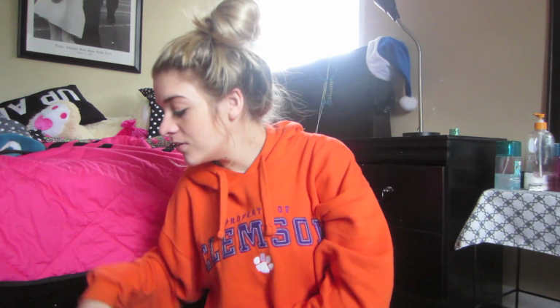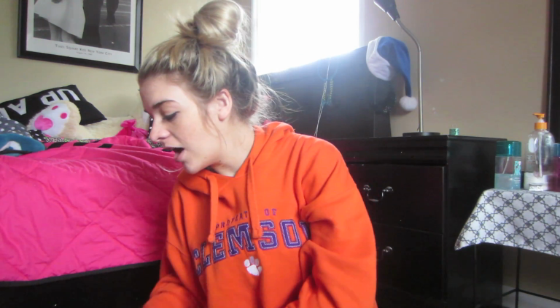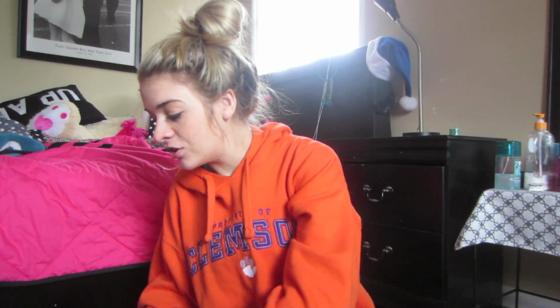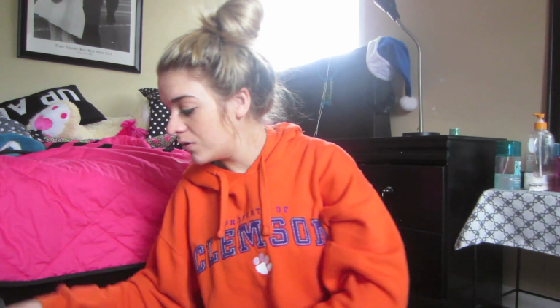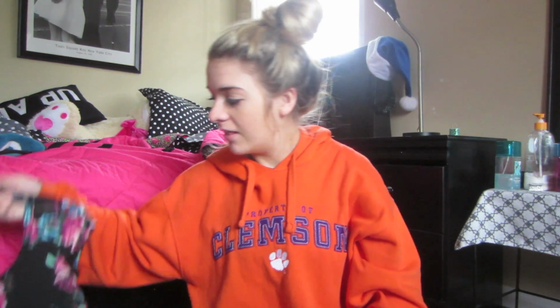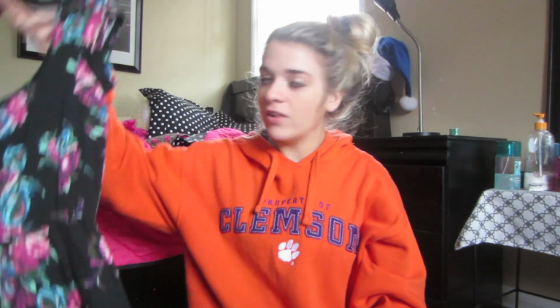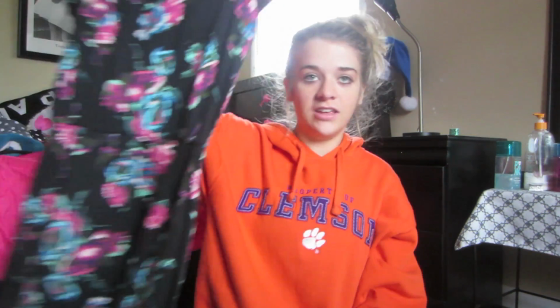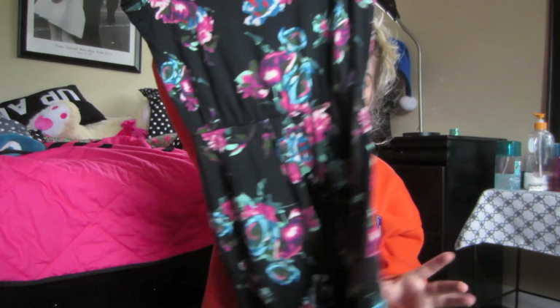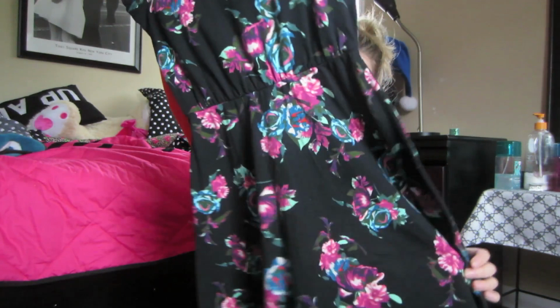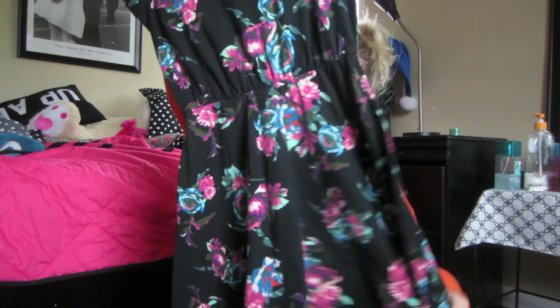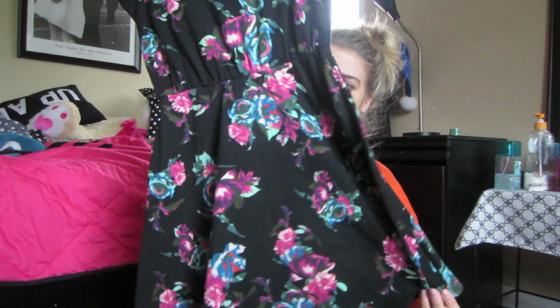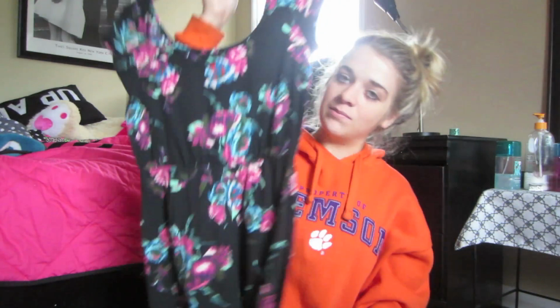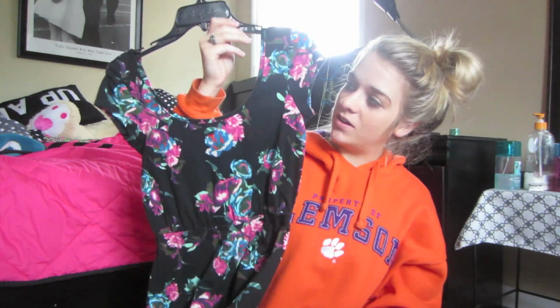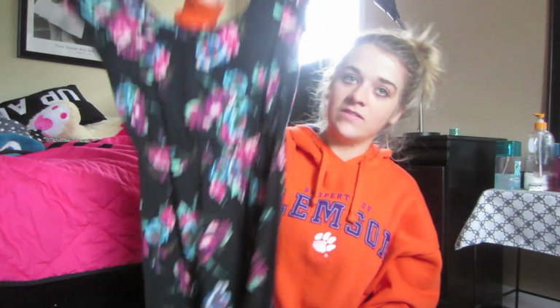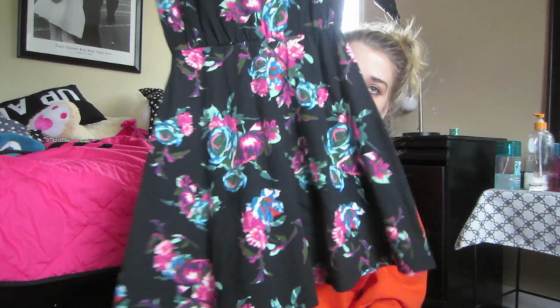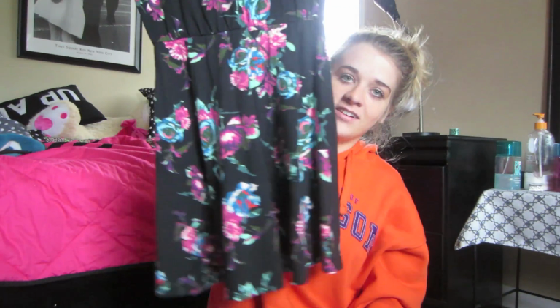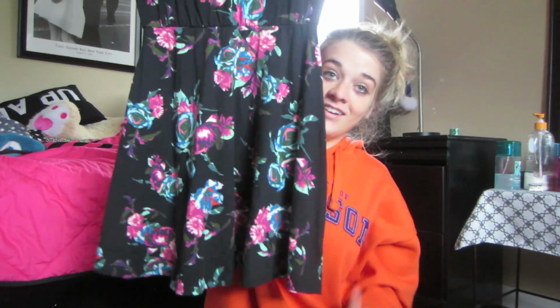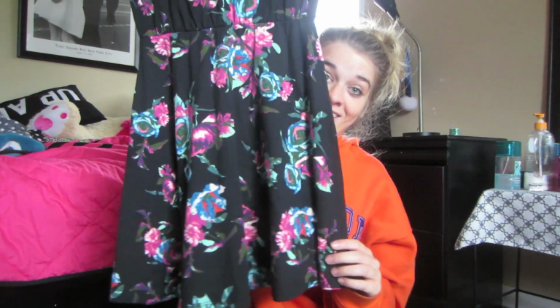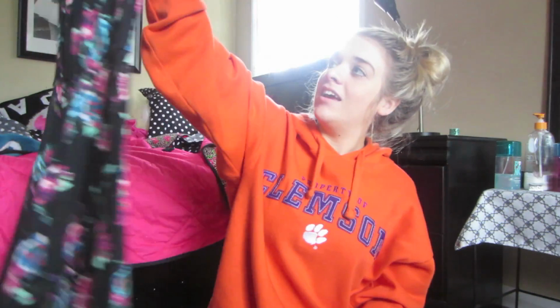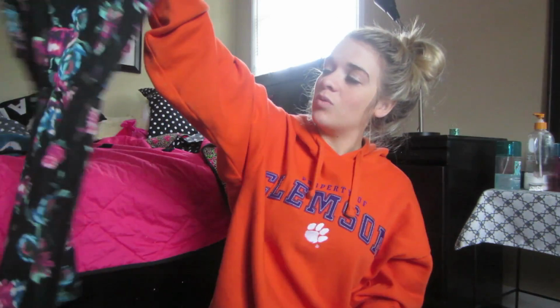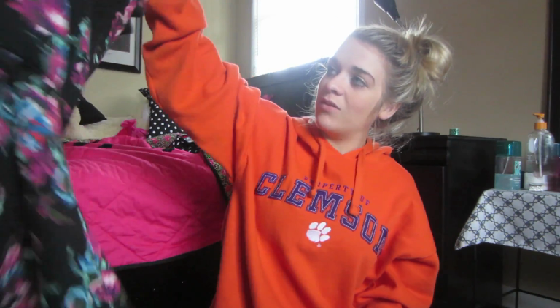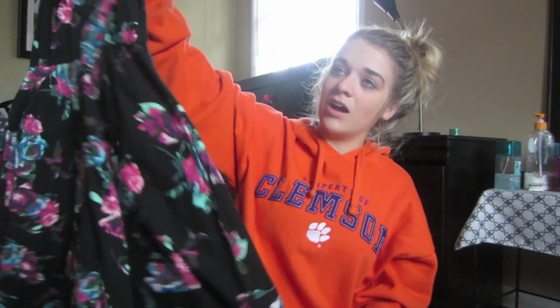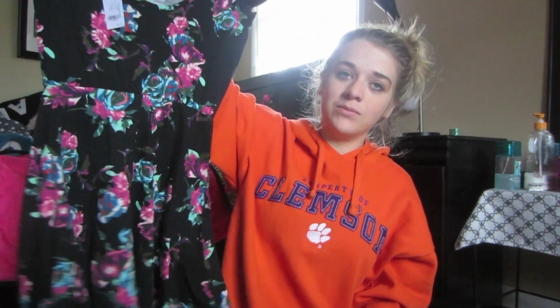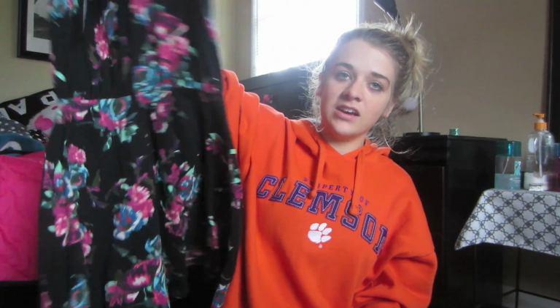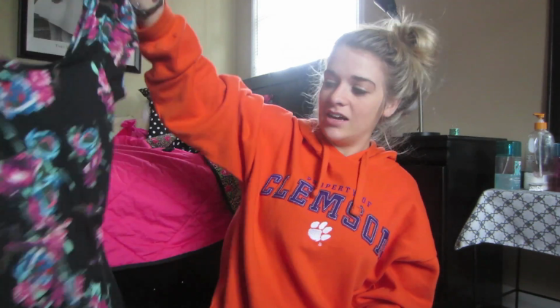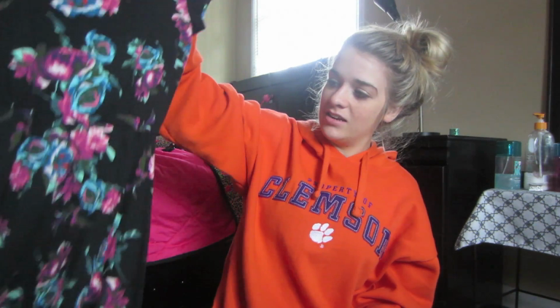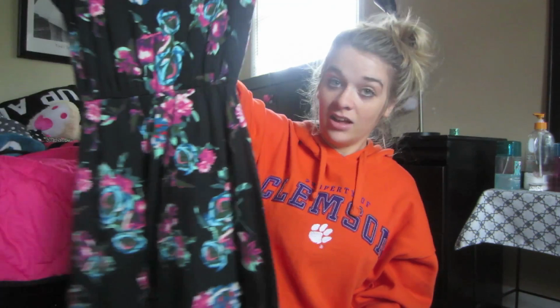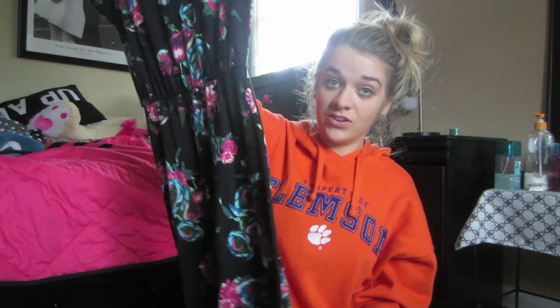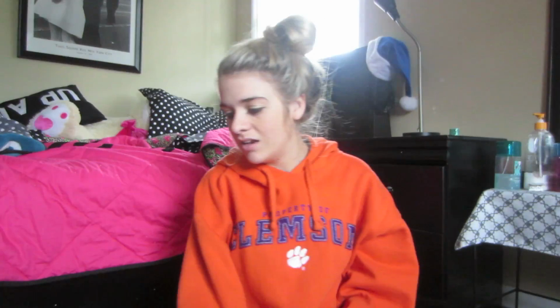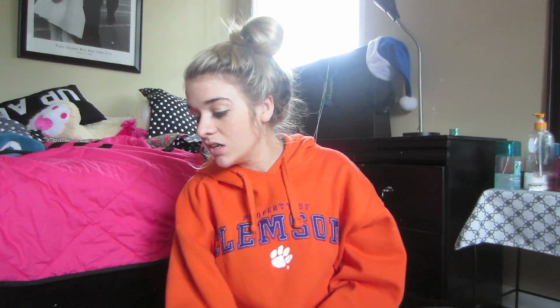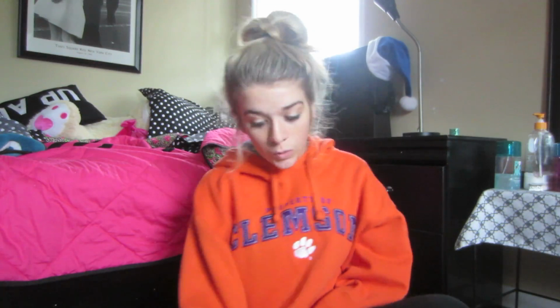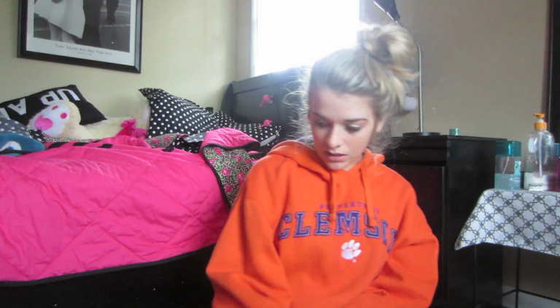I also got this cute, like, flowery, pretty basic dress. It's very simple, you know. Yeah. And just rock that with some combat boots and life is good. That dress is super sexy.